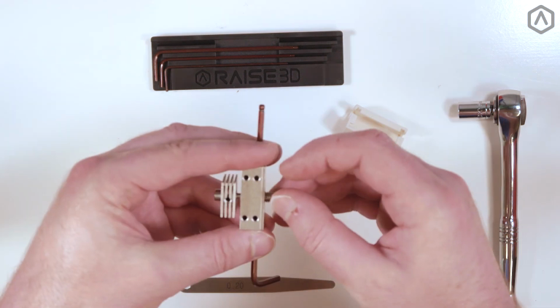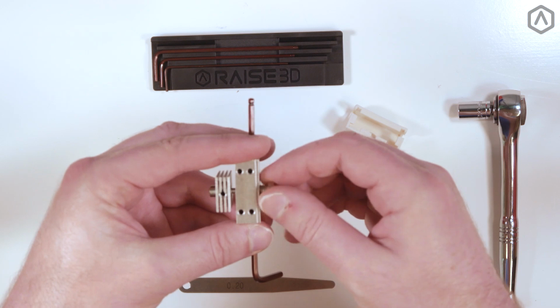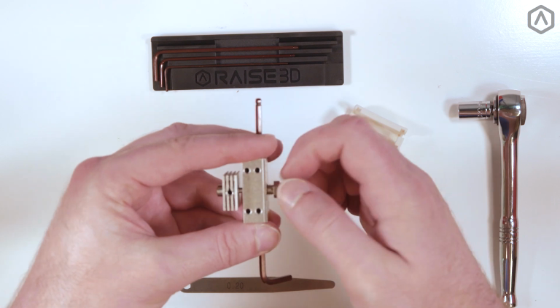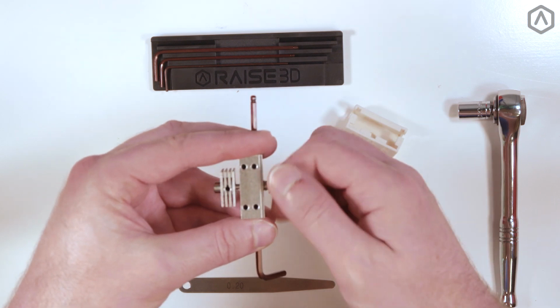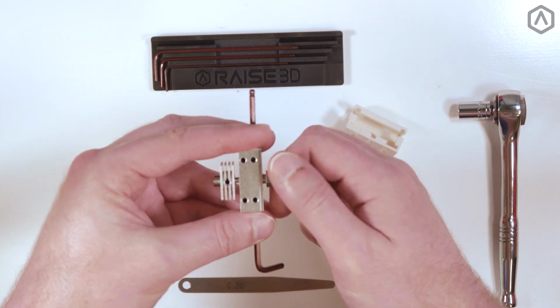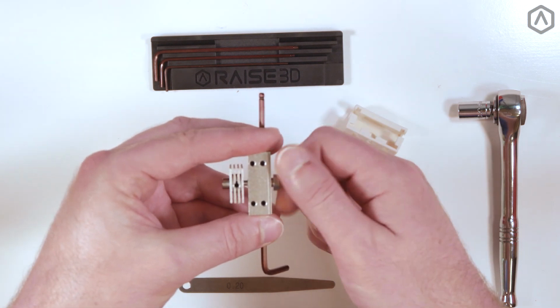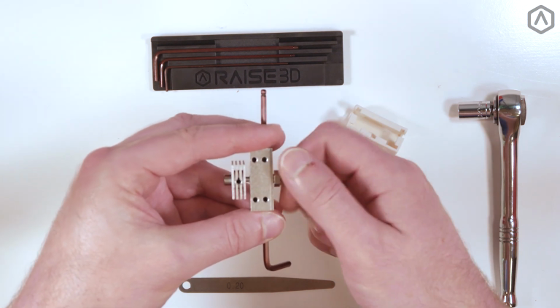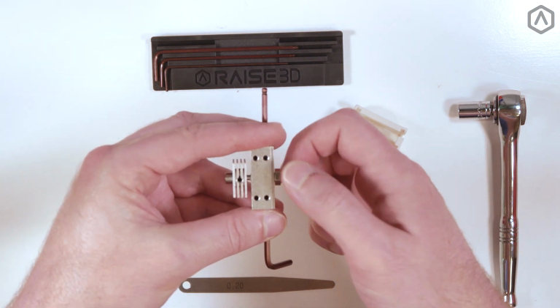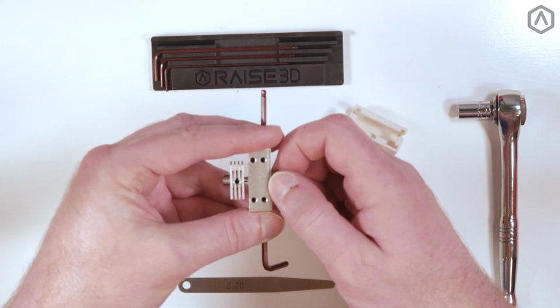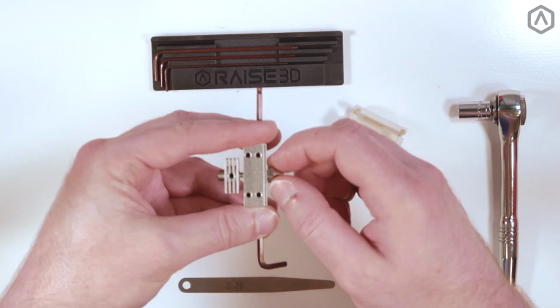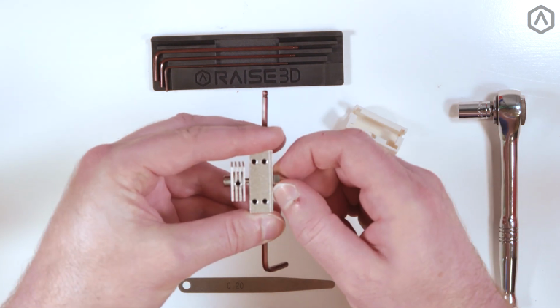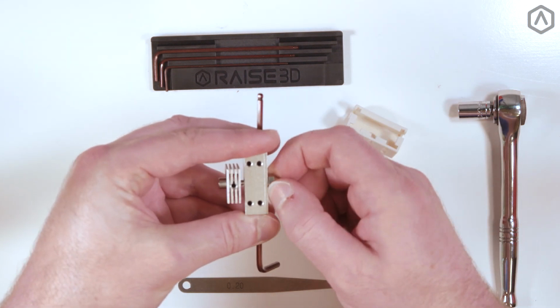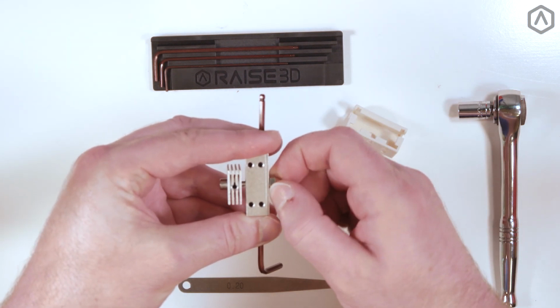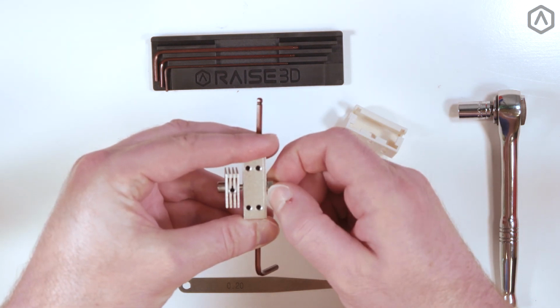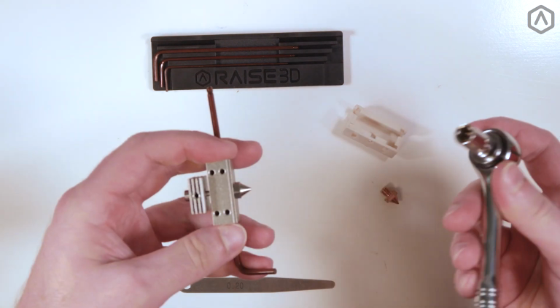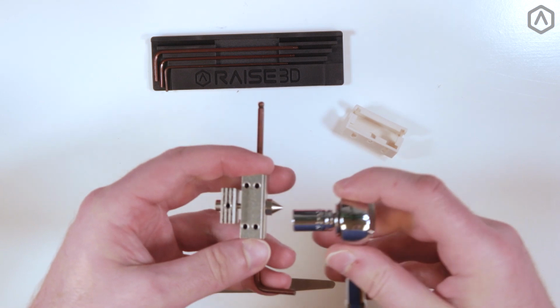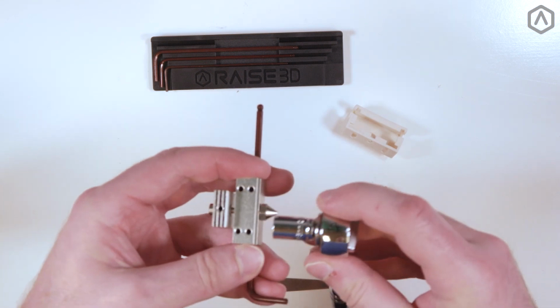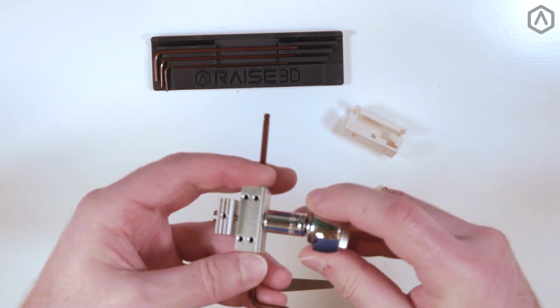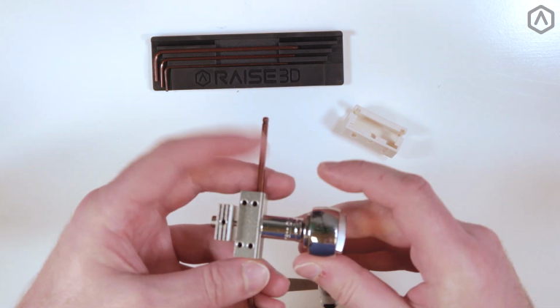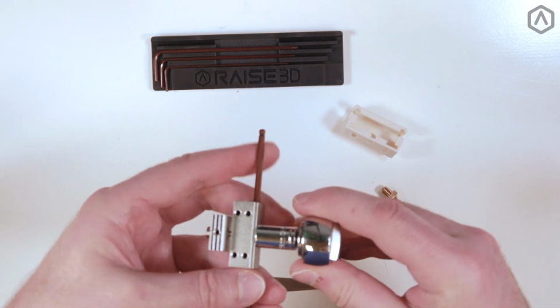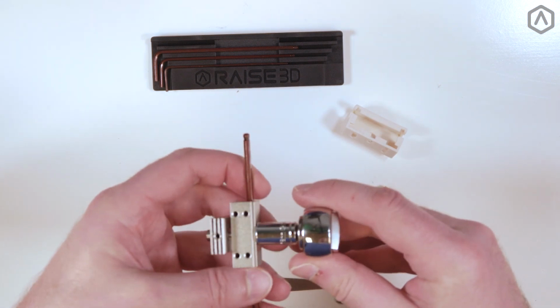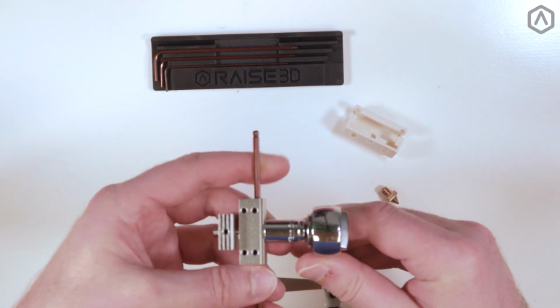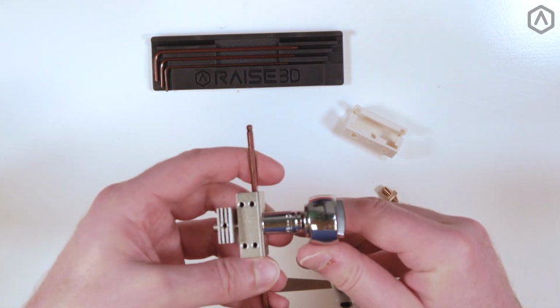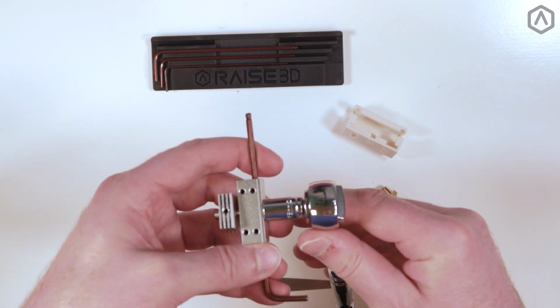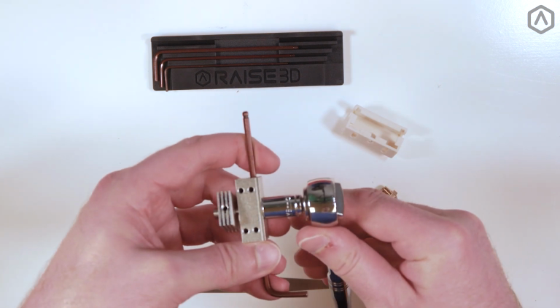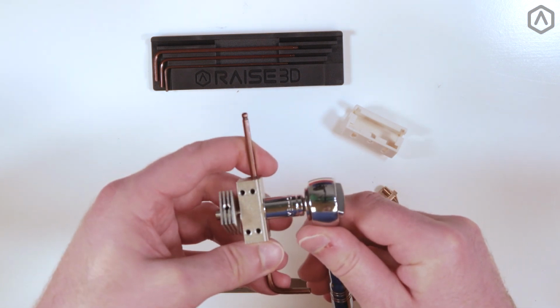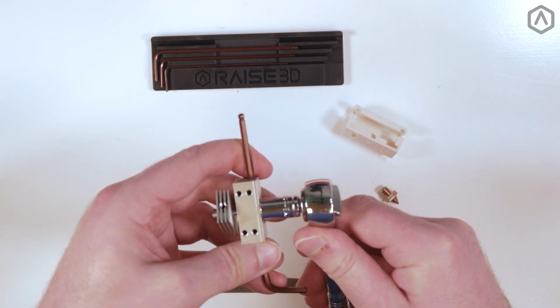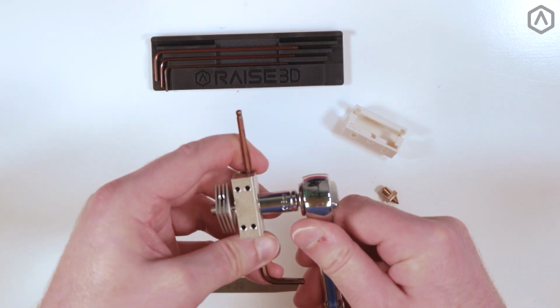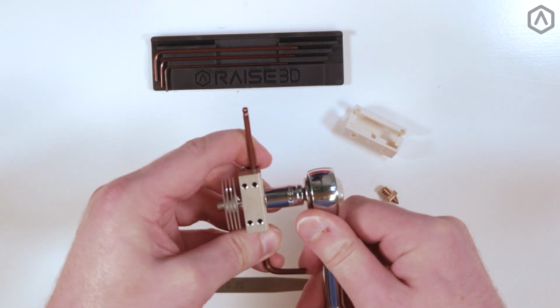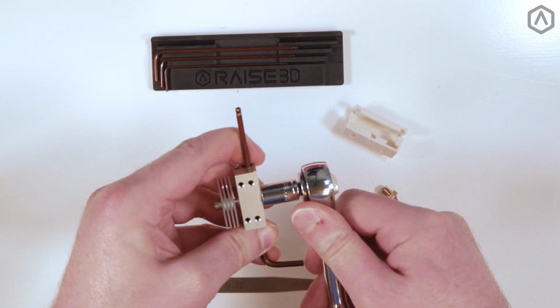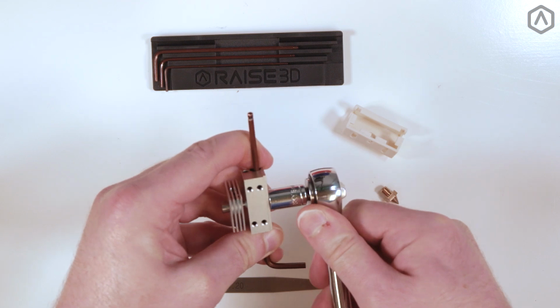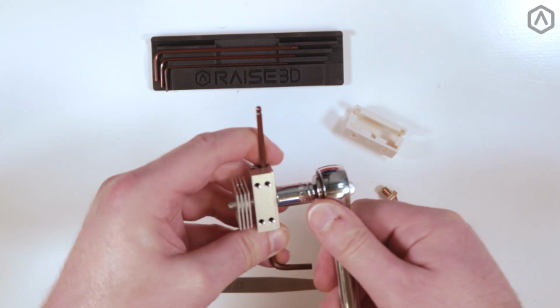Thread the new nozzle onto the heater block until finger tight. Then use your socket wrench to tighten the nozzle. Remember to always hold the hot end by the Allen key that's going through the heater block.